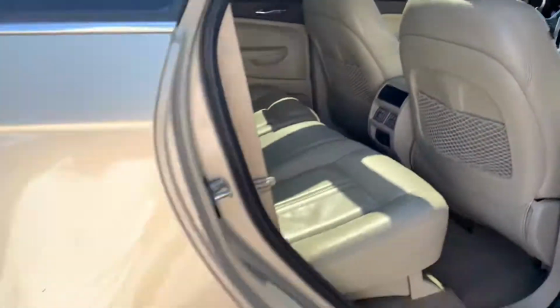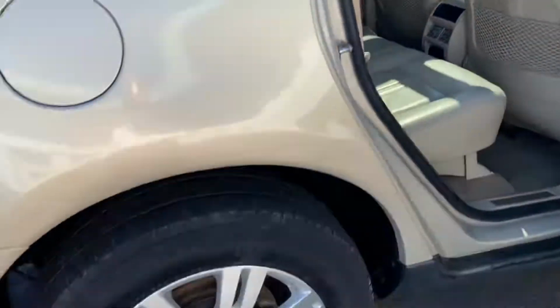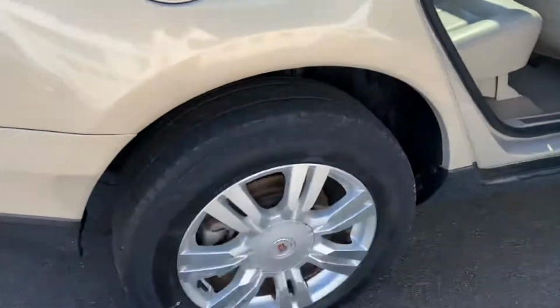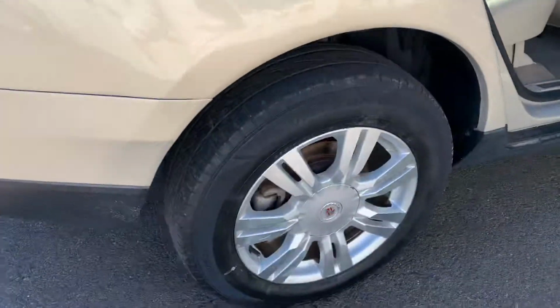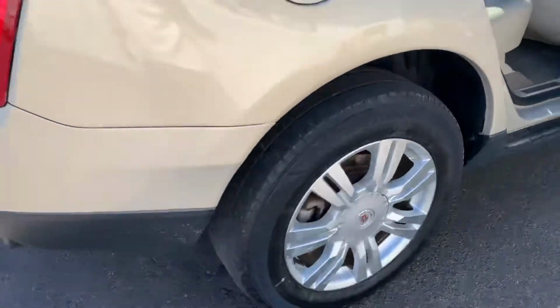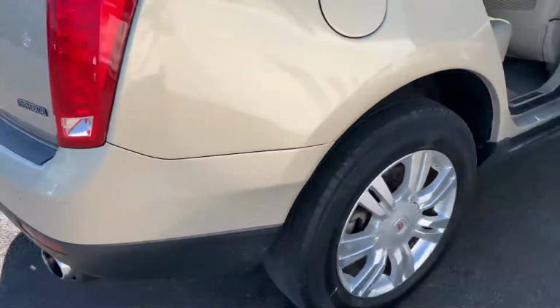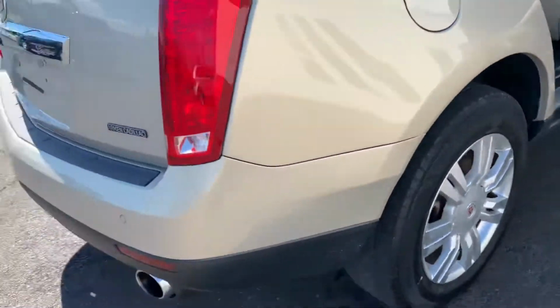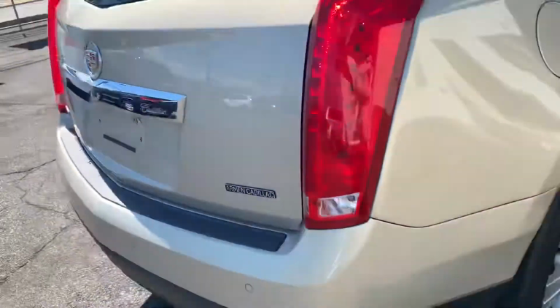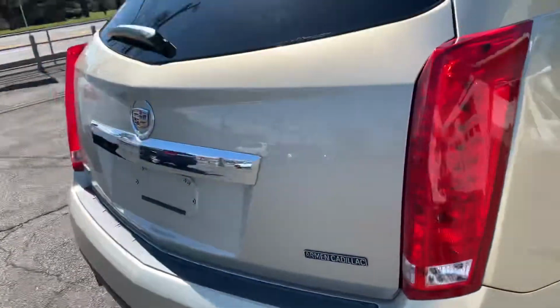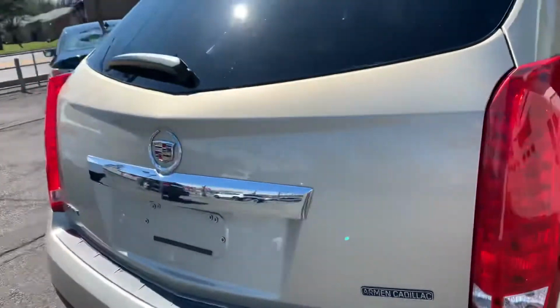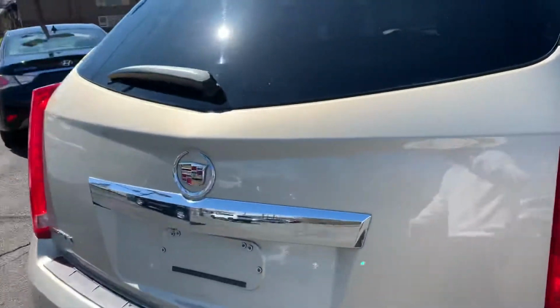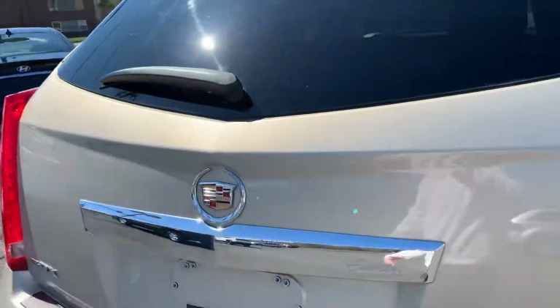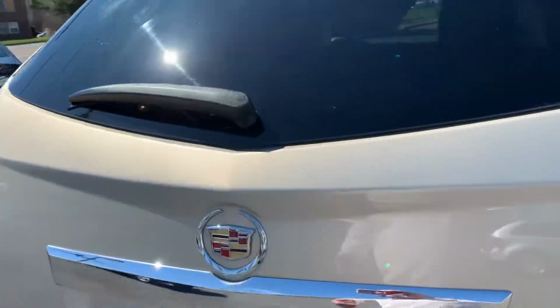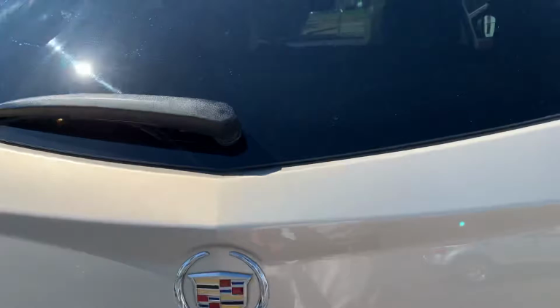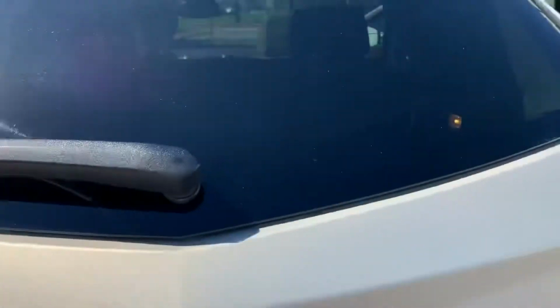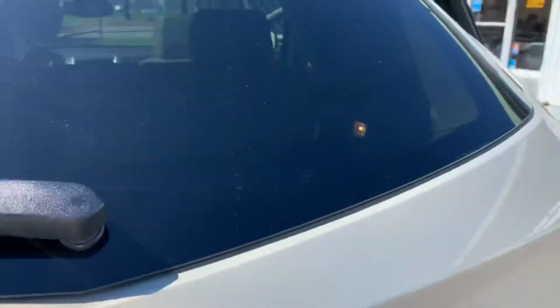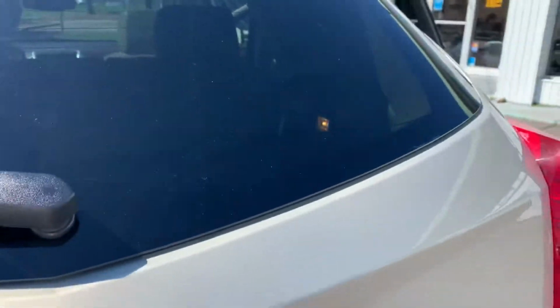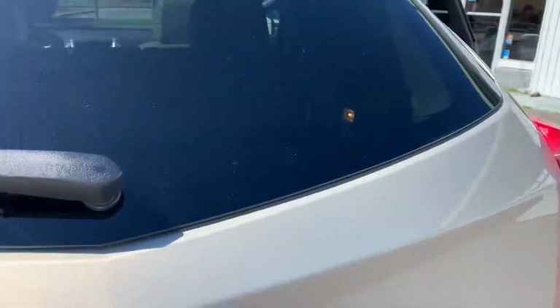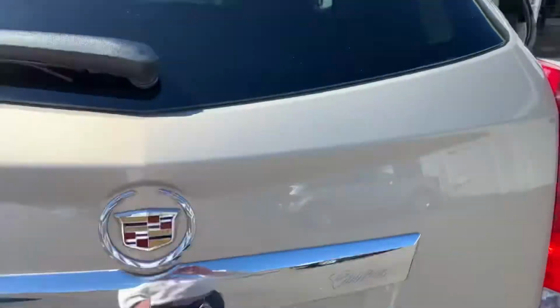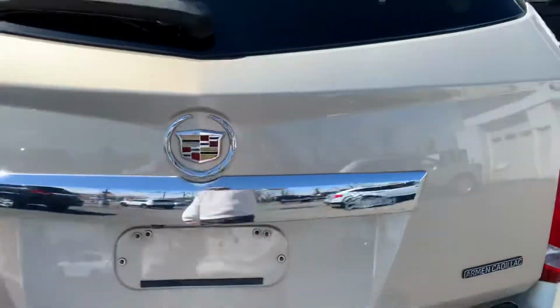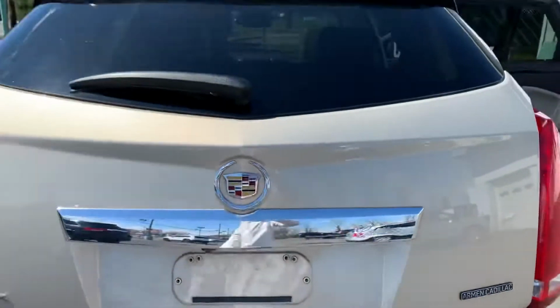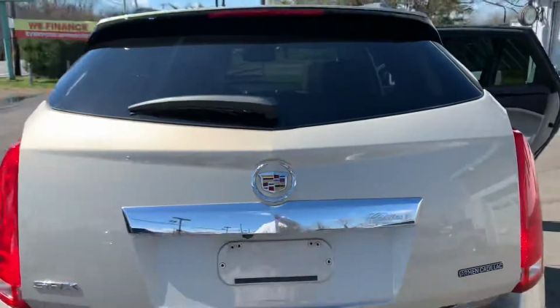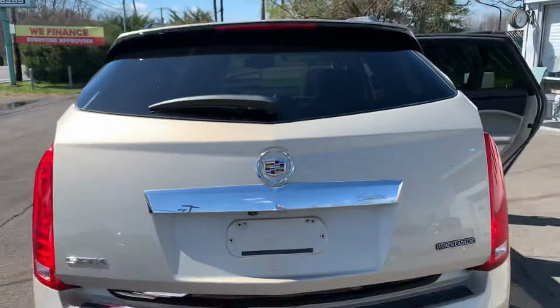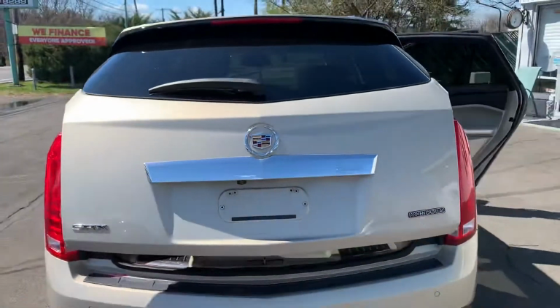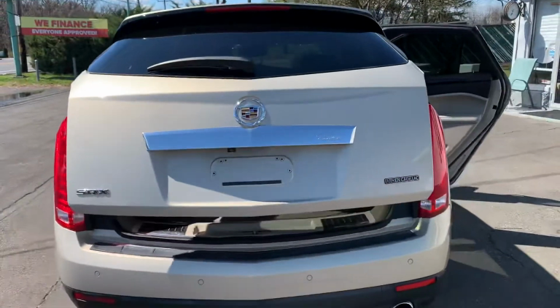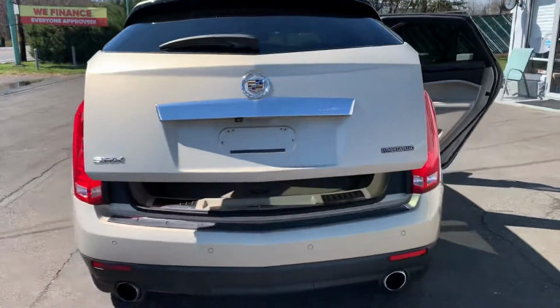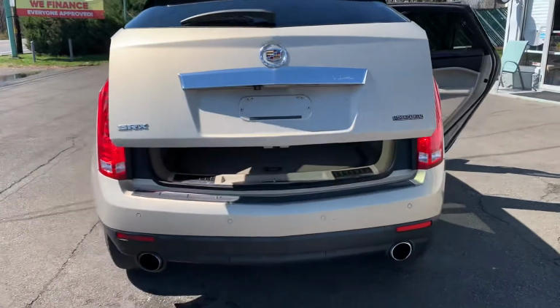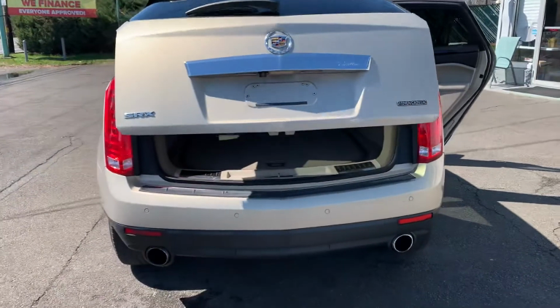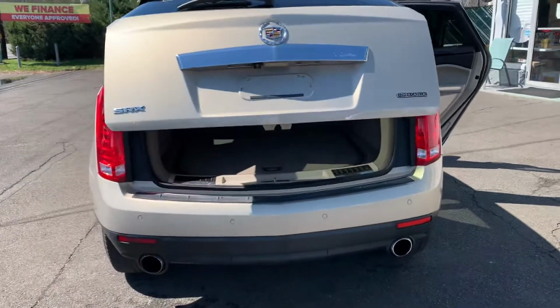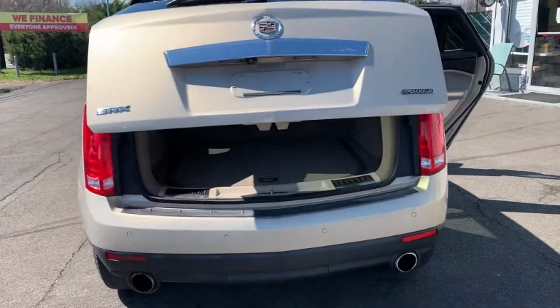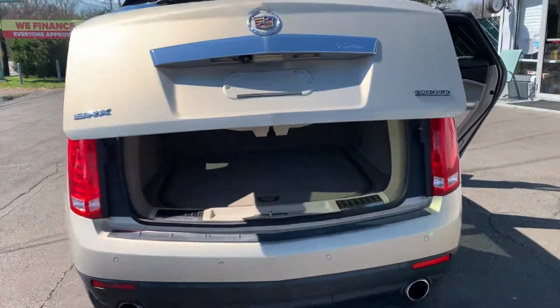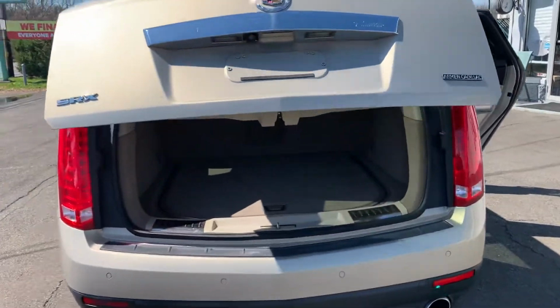Got the tires. Got the rims. Got the automatic liftgate — one touch. Boom. Check that out.